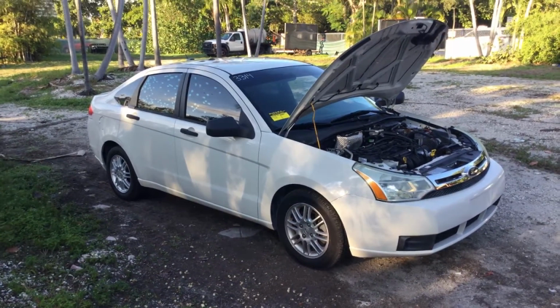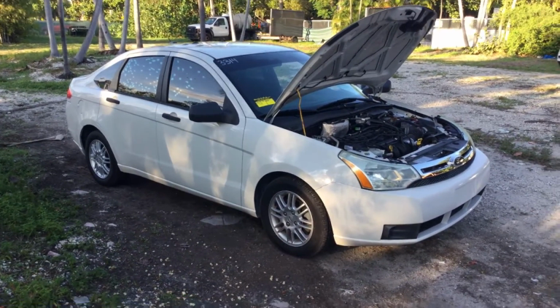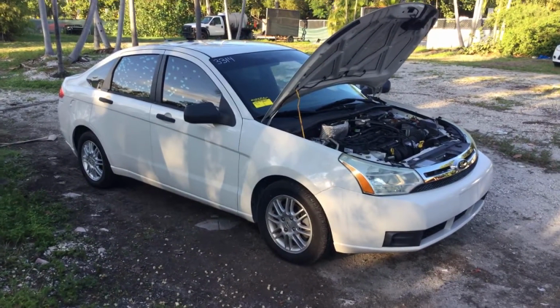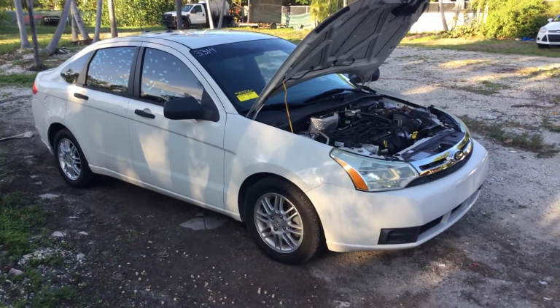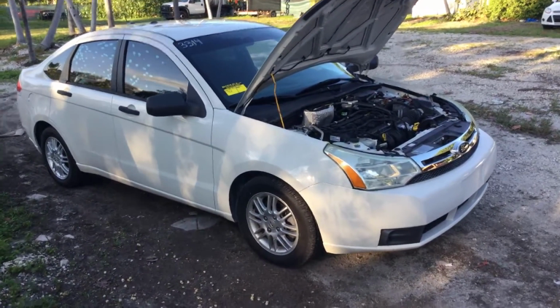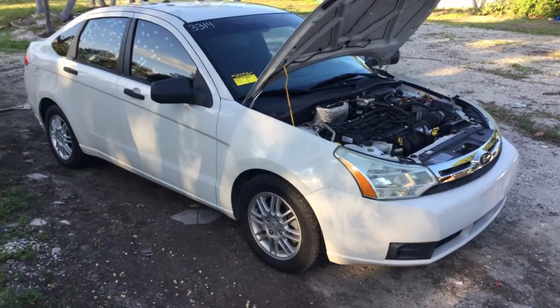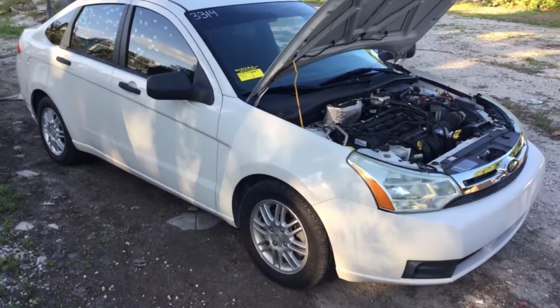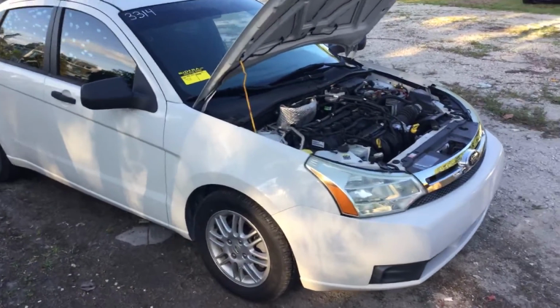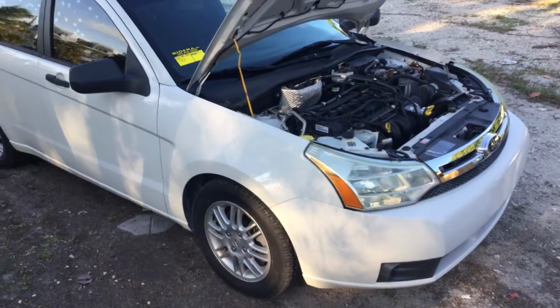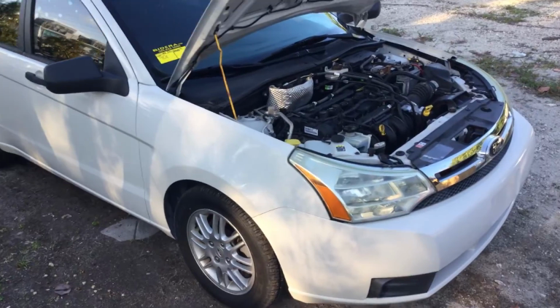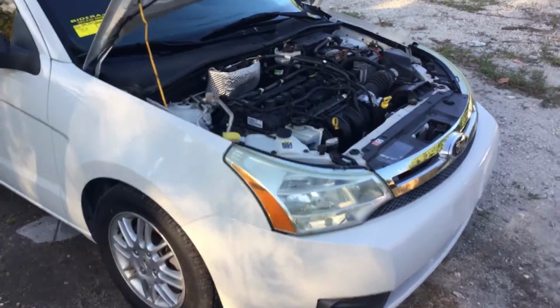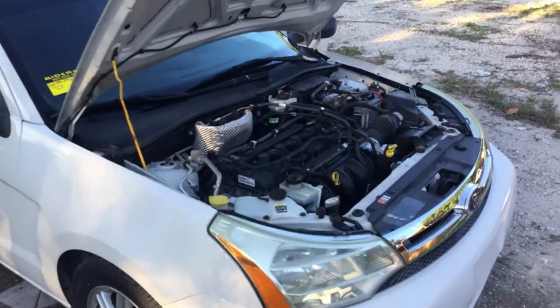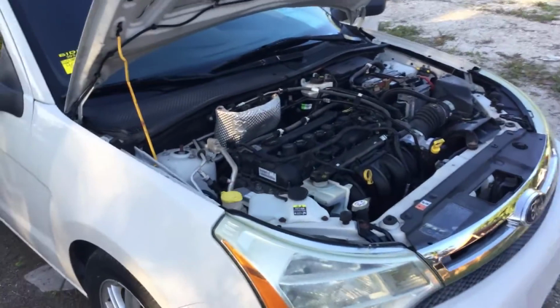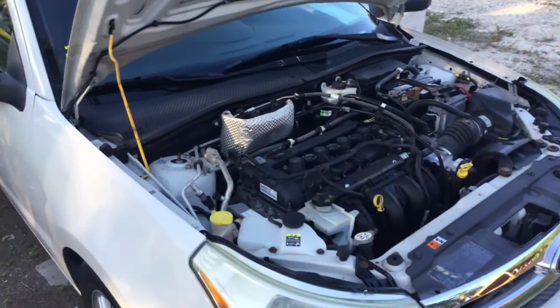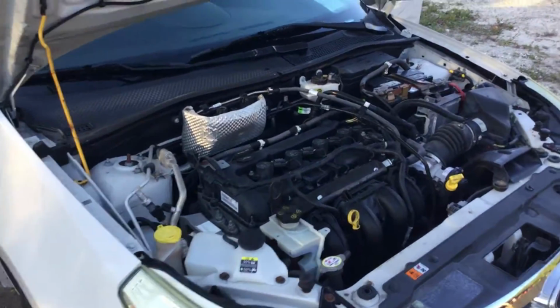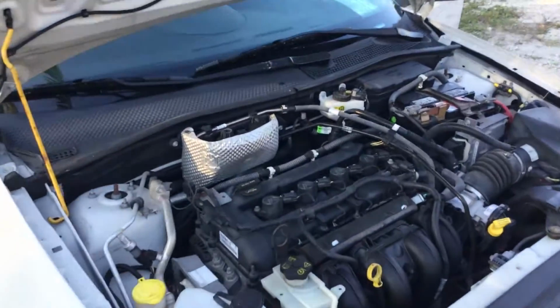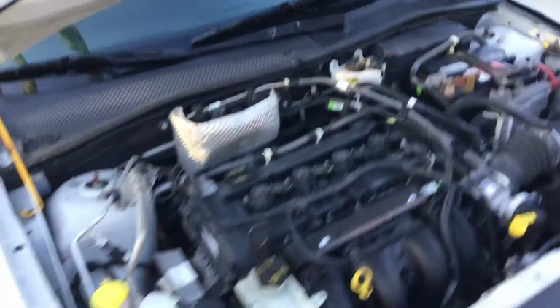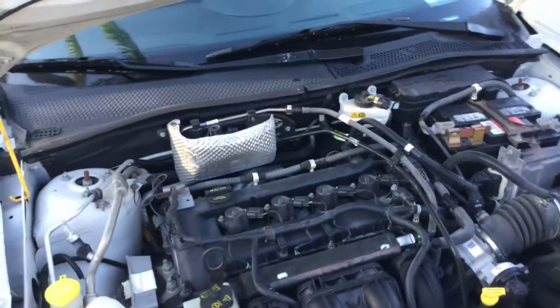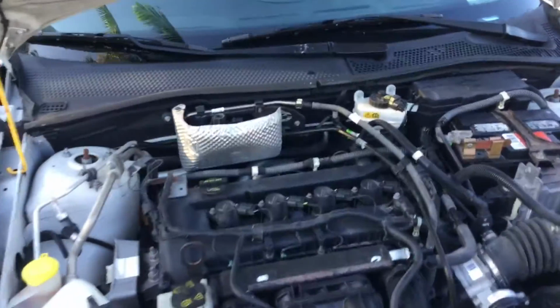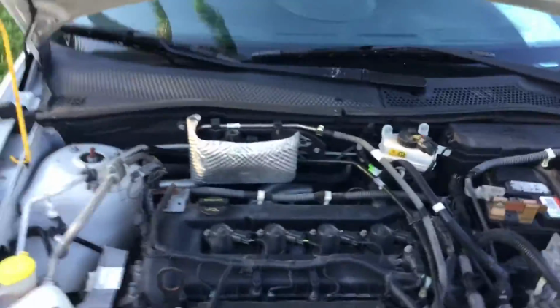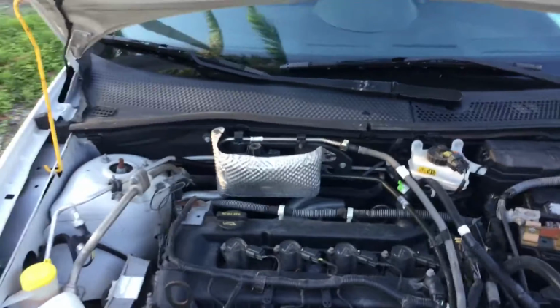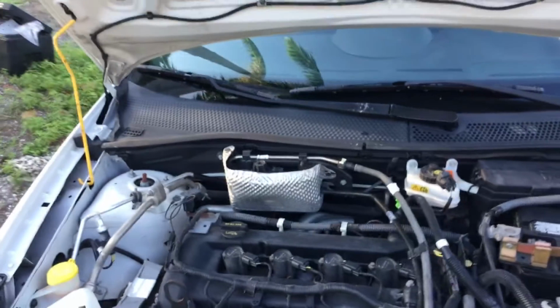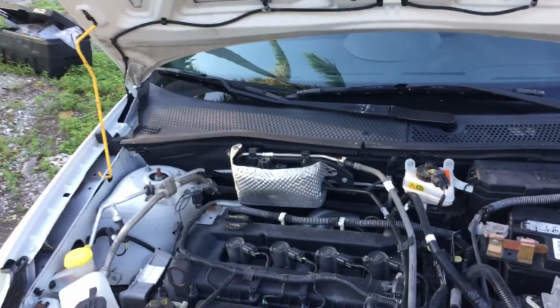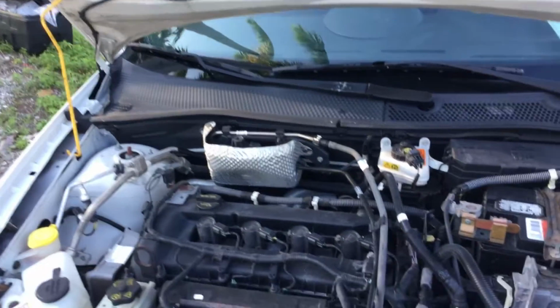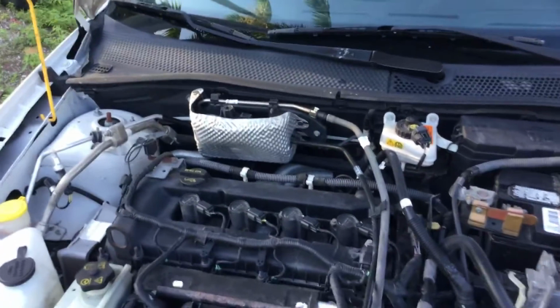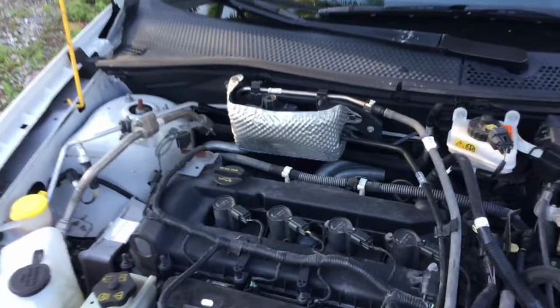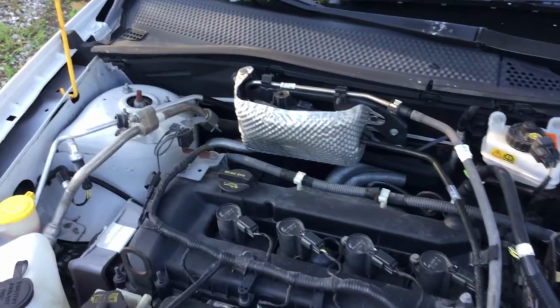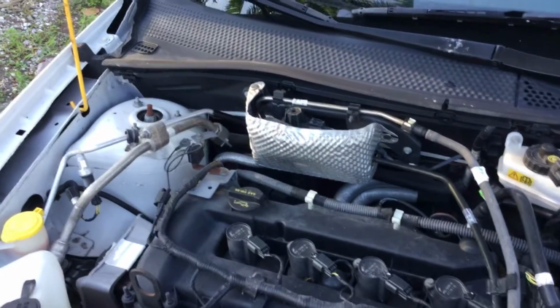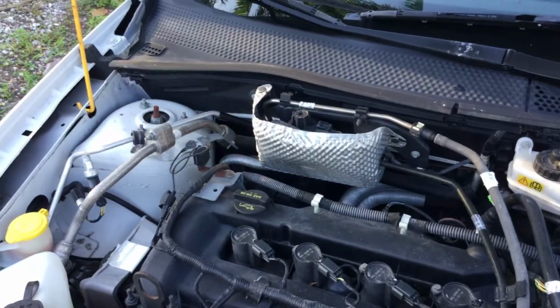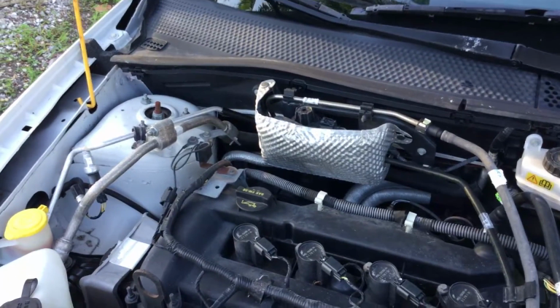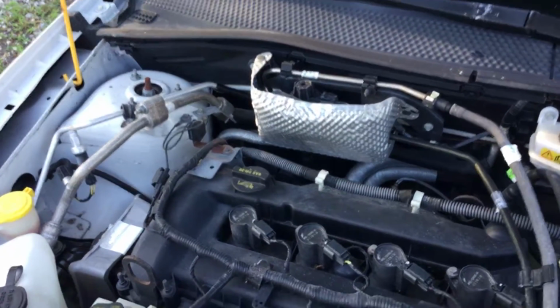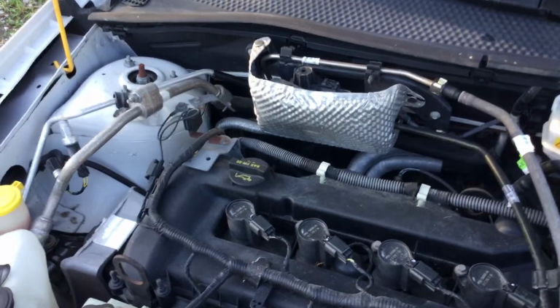It's got a 2.0 liter four-cylinder. The motor sounds good. I've had it running for almost an hour. It idles smooth, it revs up nice, the automatic transmission engages, and the AC blows ice cold.